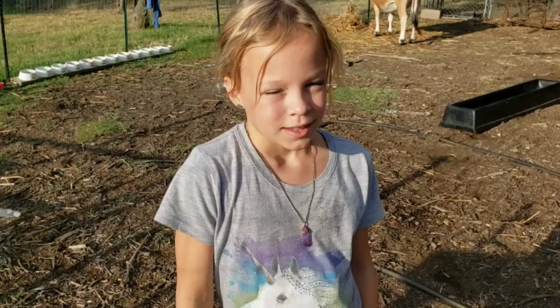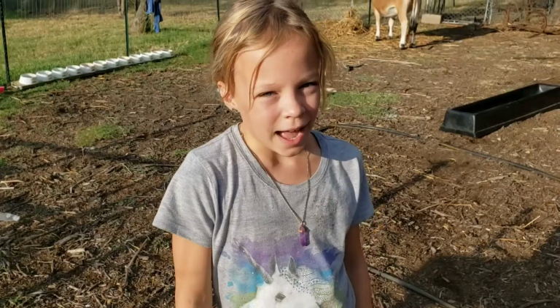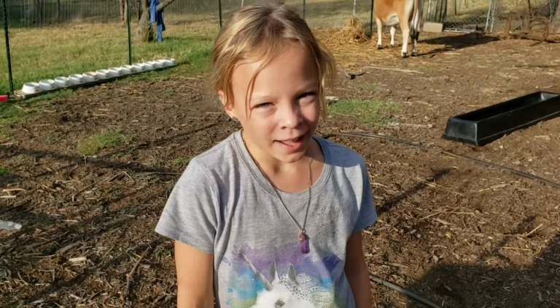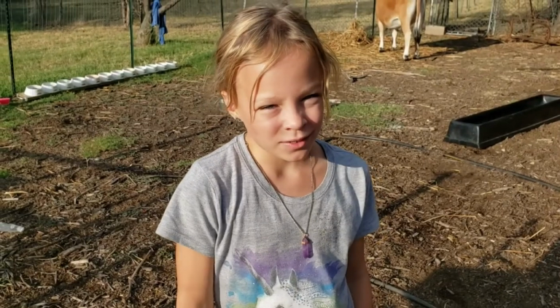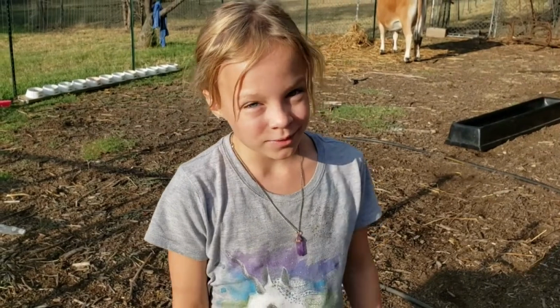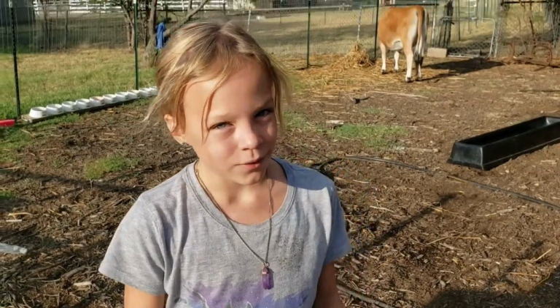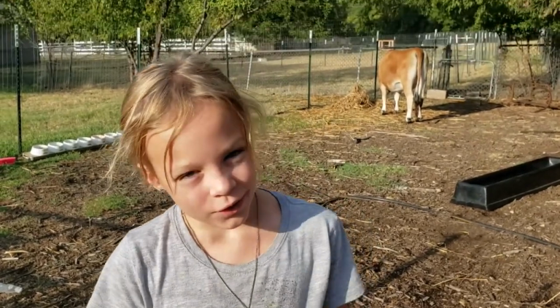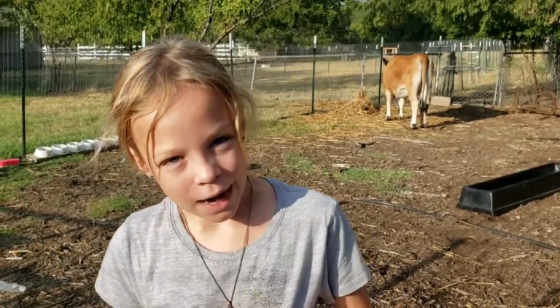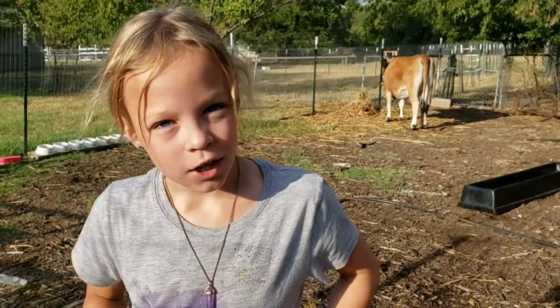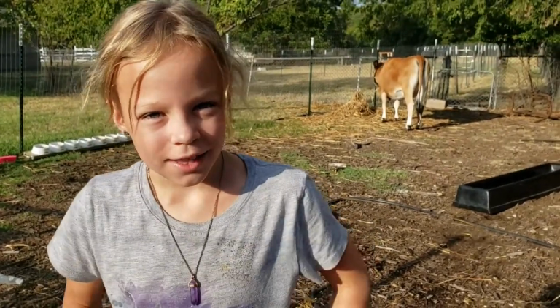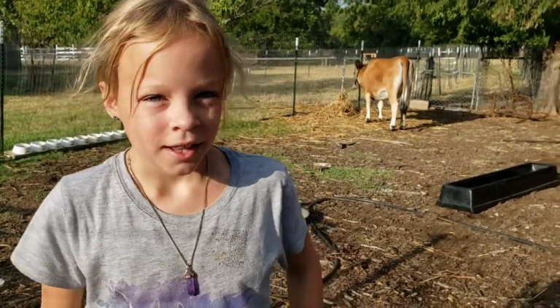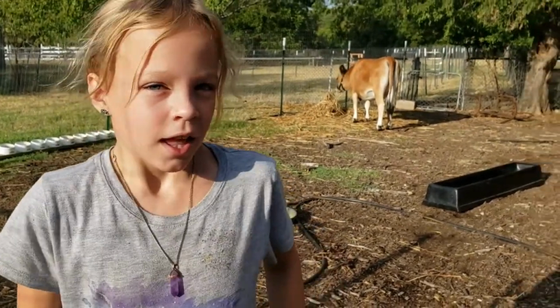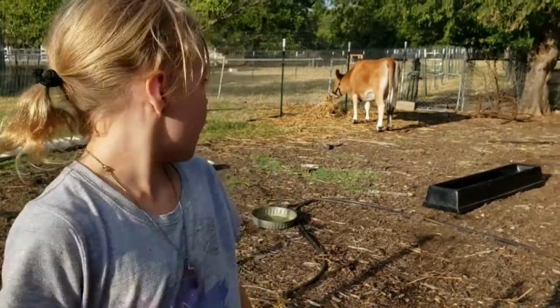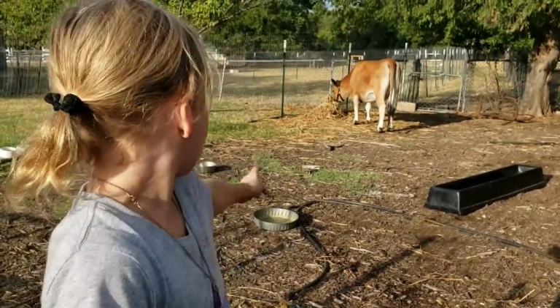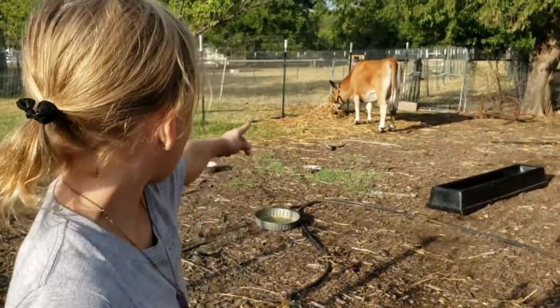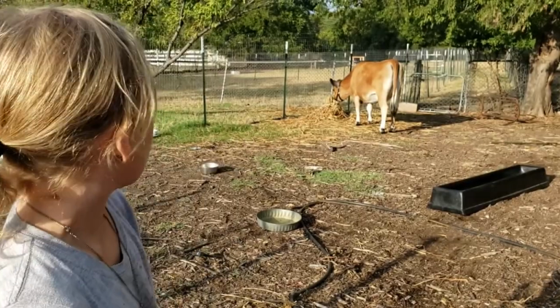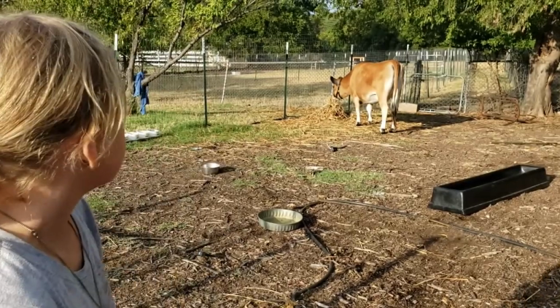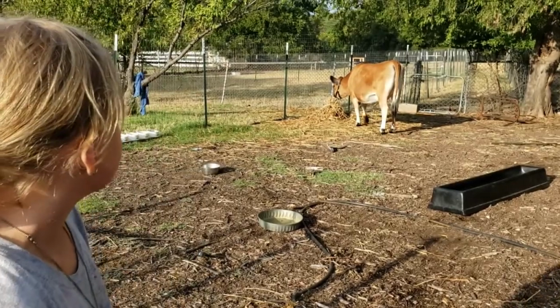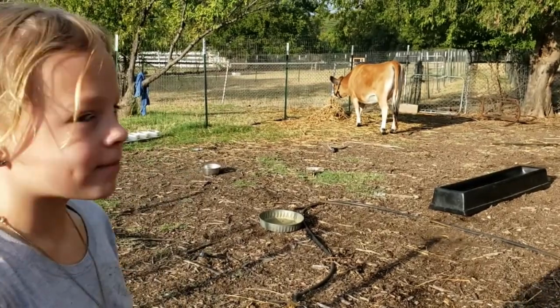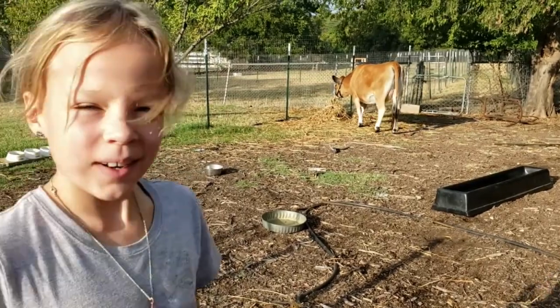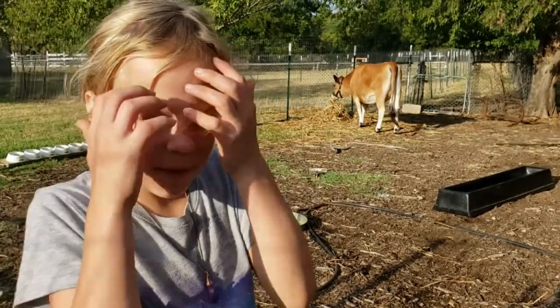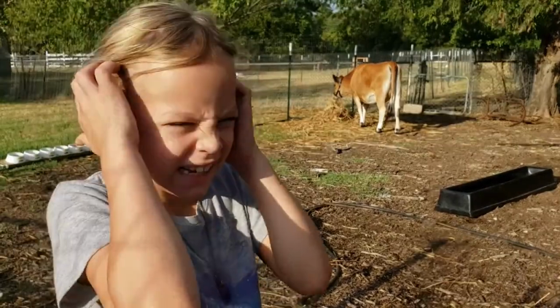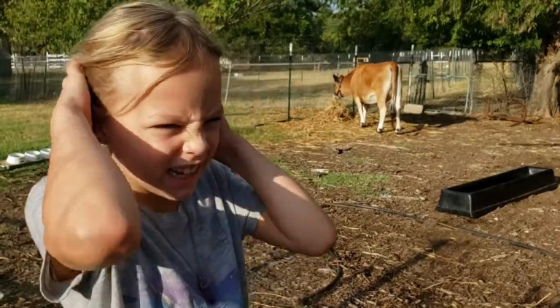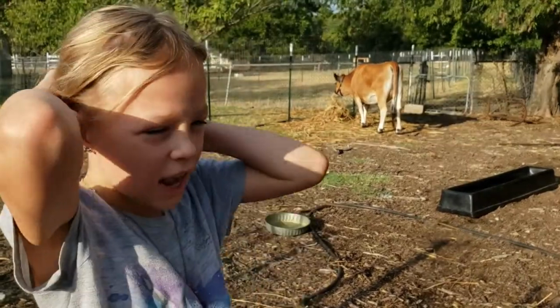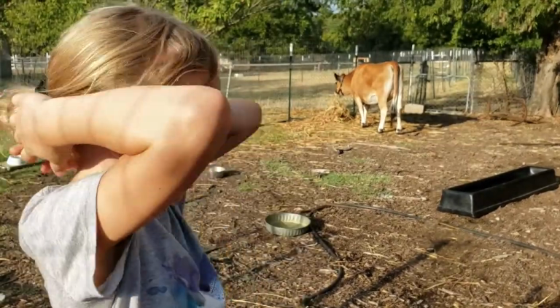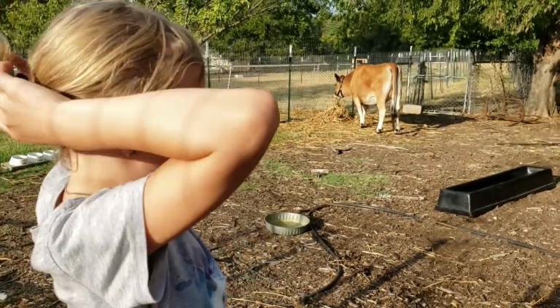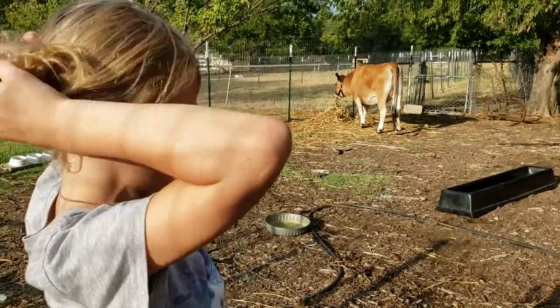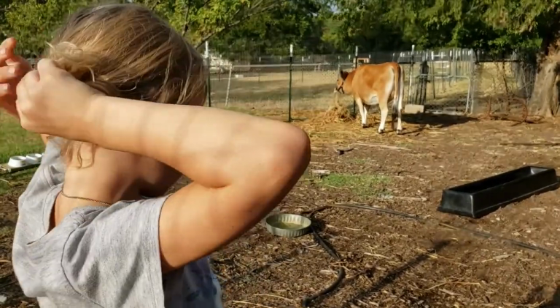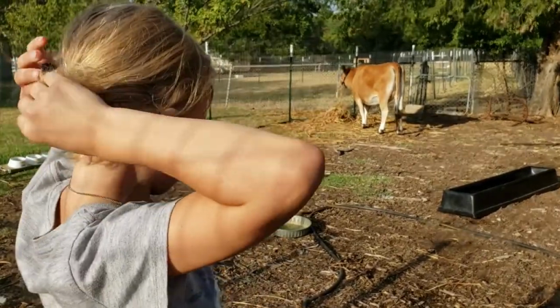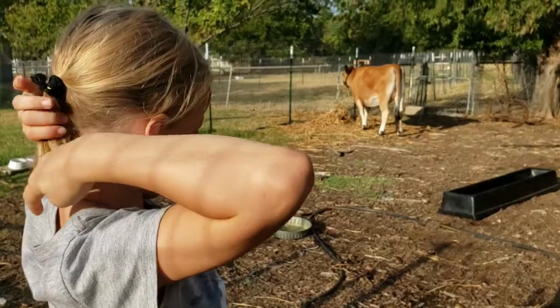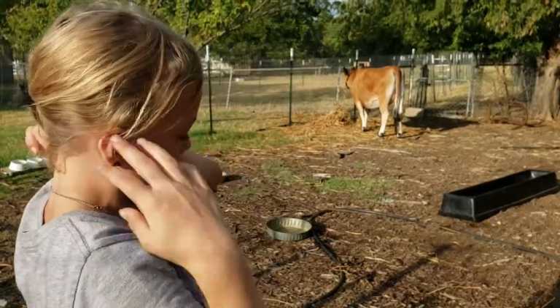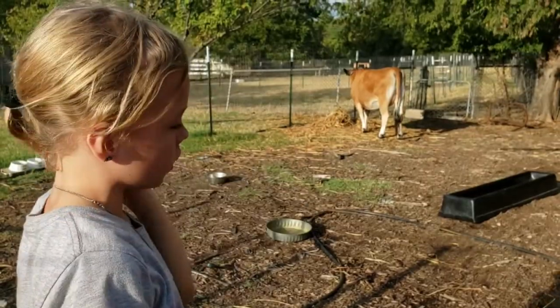Hi, welcome to Reviving Real Food. I'm Charlotte, and we have a new cow. Her name is Honey, and we just introduced her to the sheep.